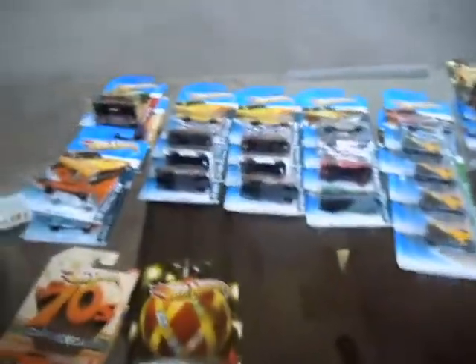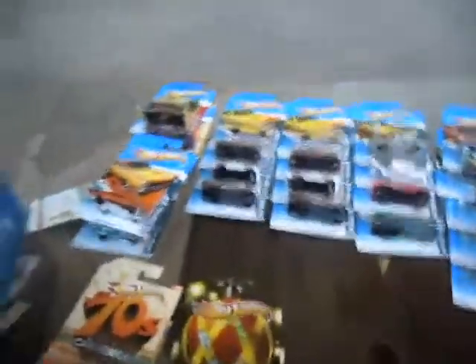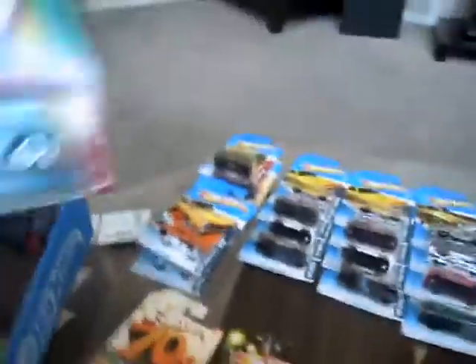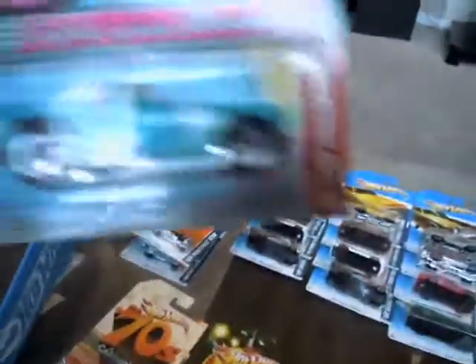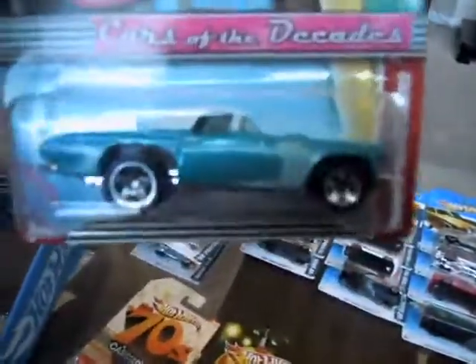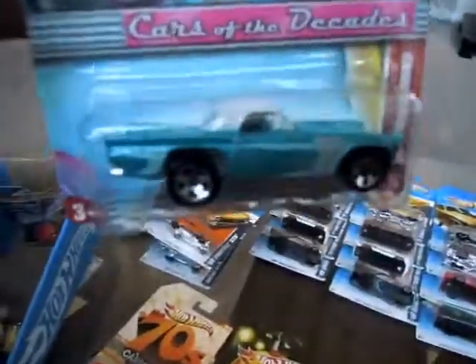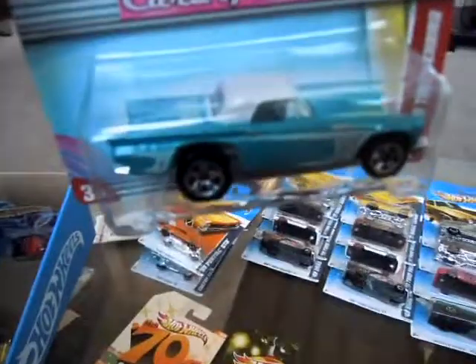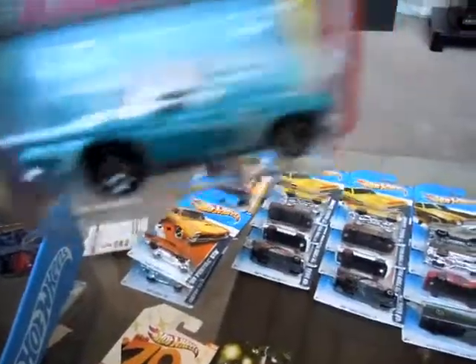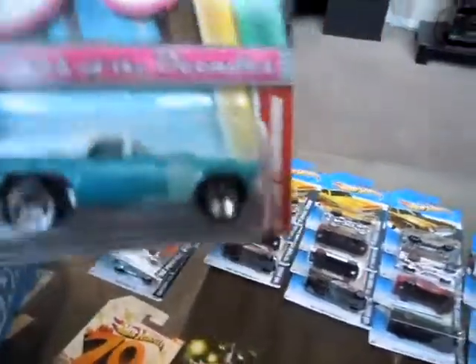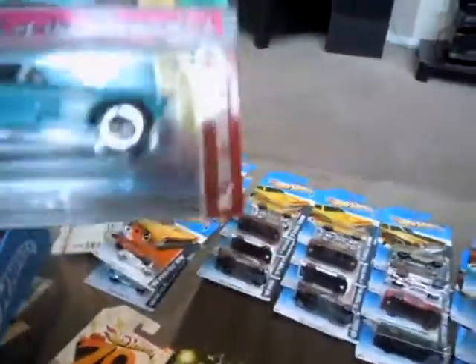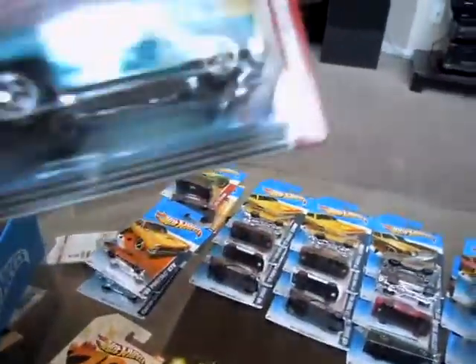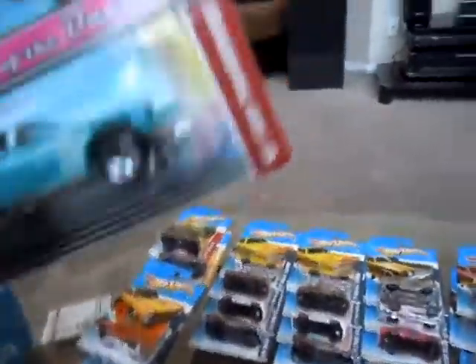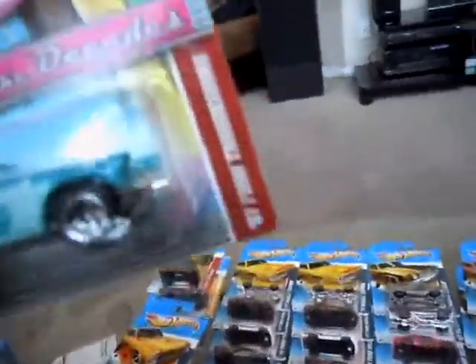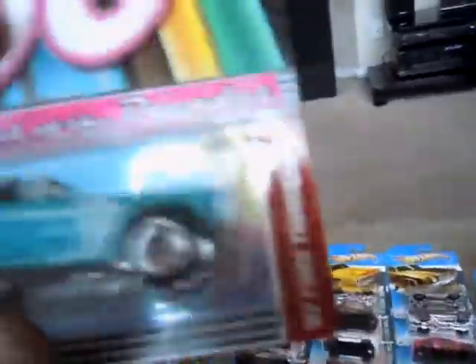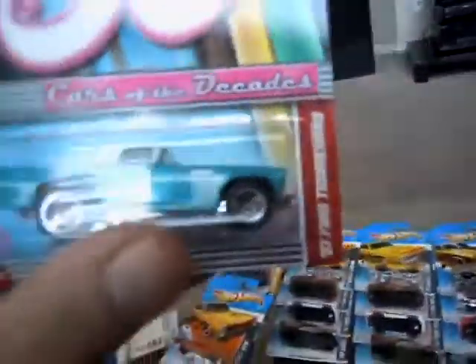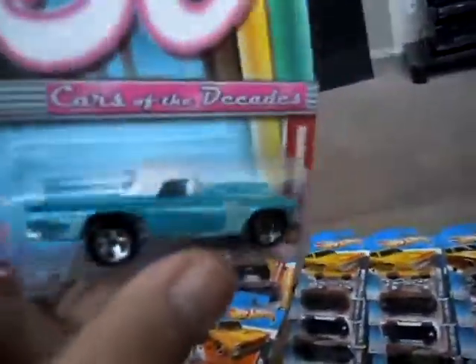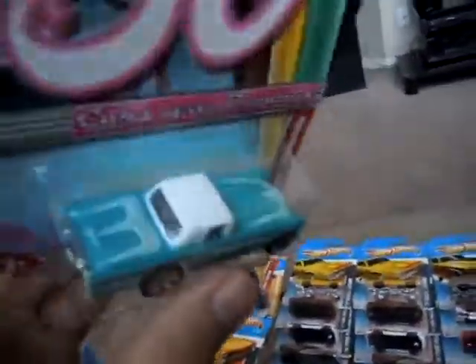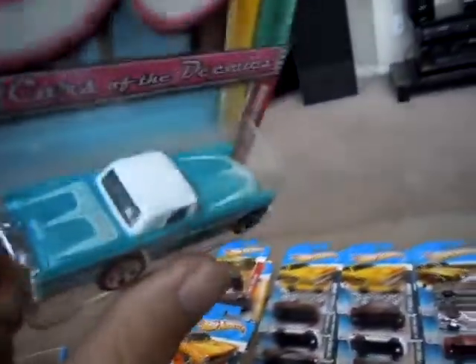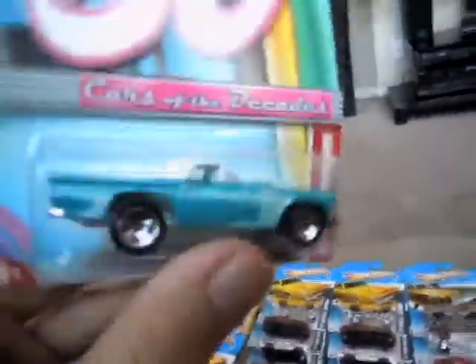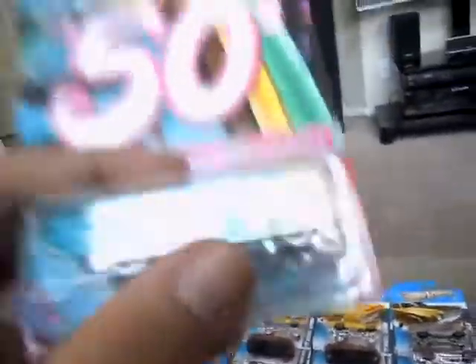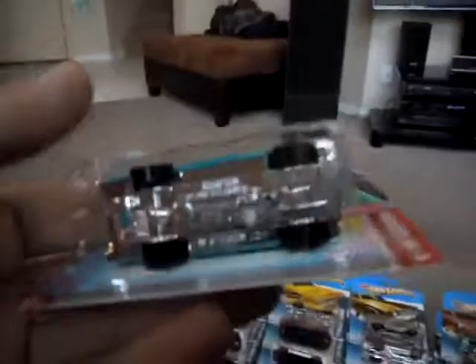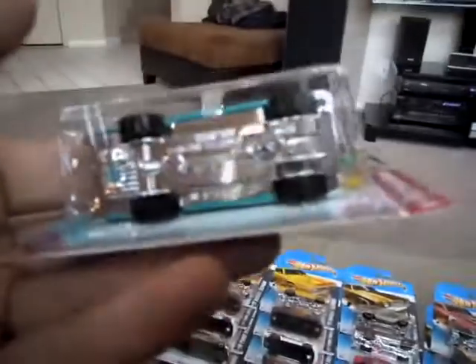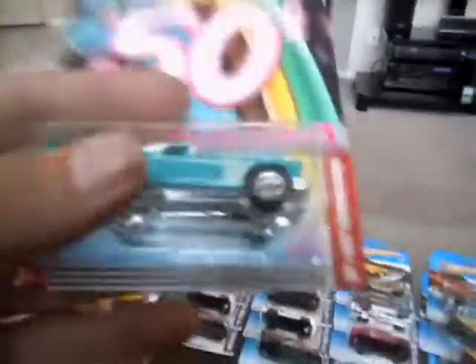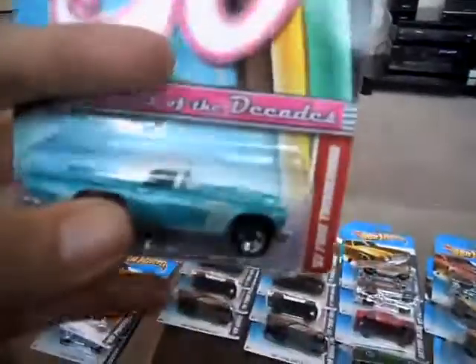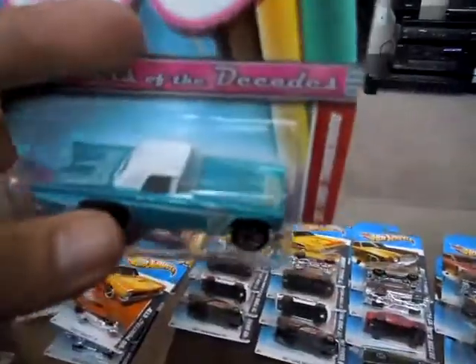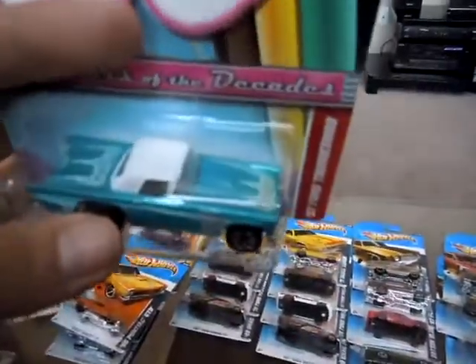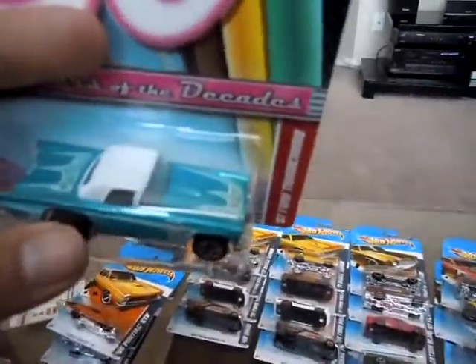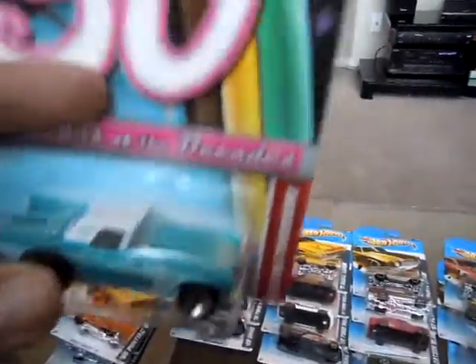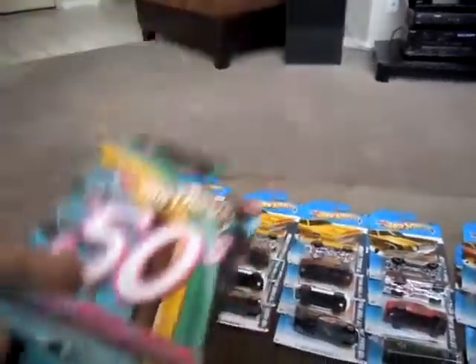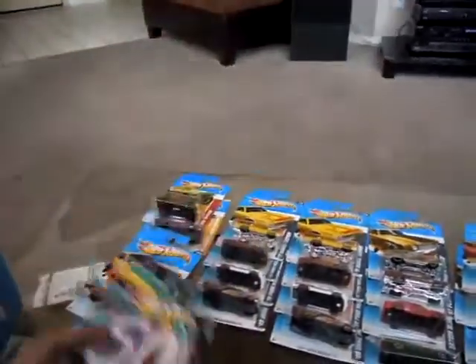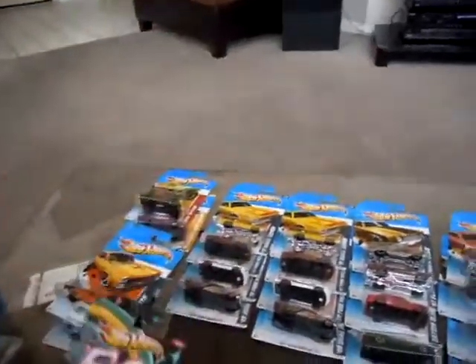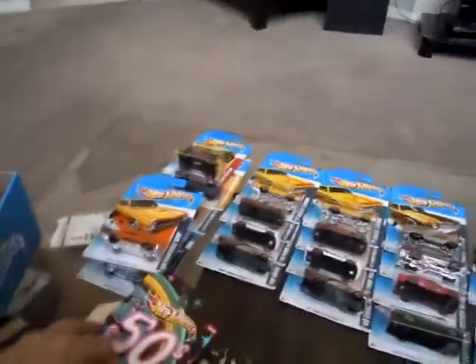There's another Cars of the Decades I forgot to show you guys — the Ford Thunderbird. I'm not too into collecting all of these, but I collect the ones that I like. They're alright; they're only available at Walmart.